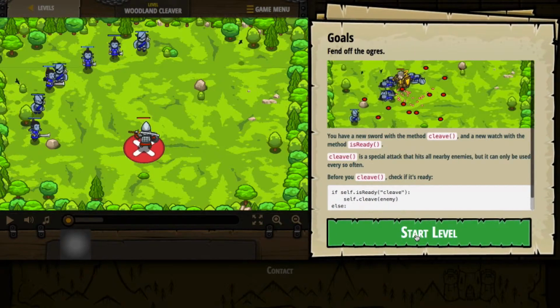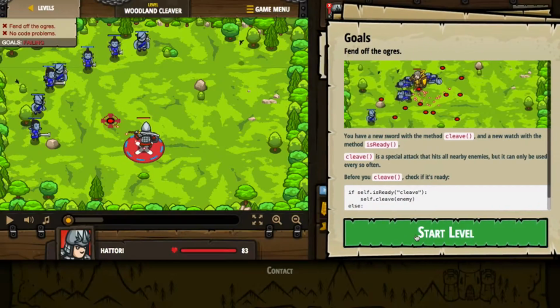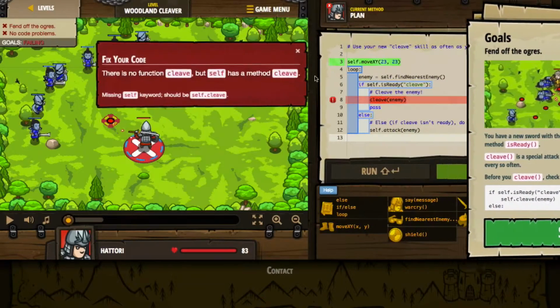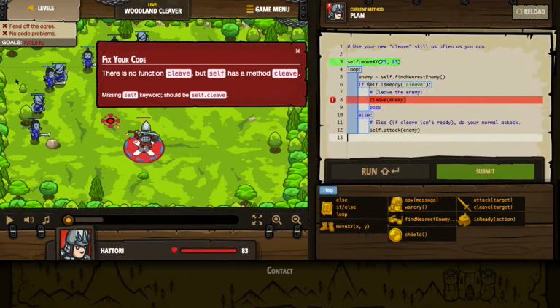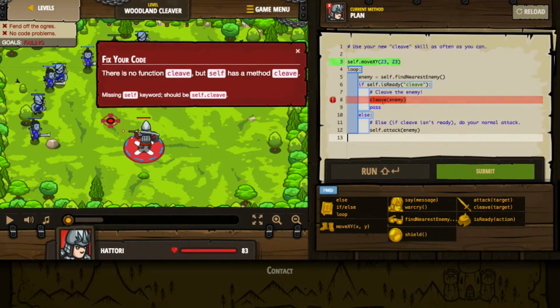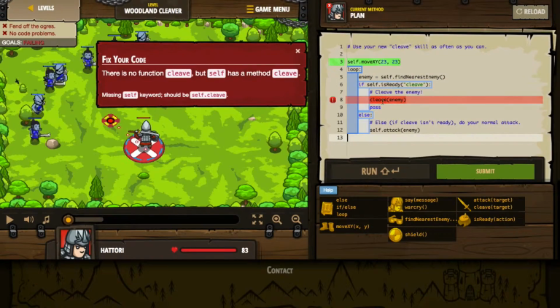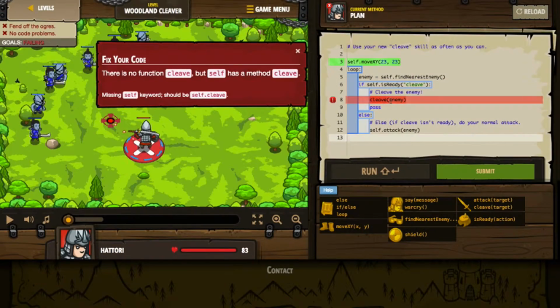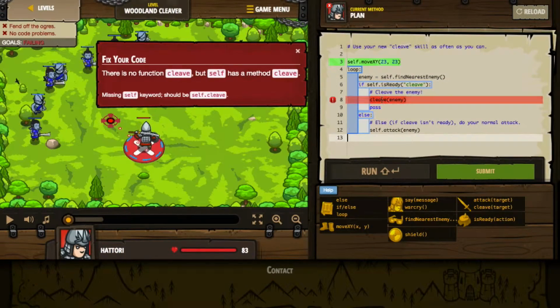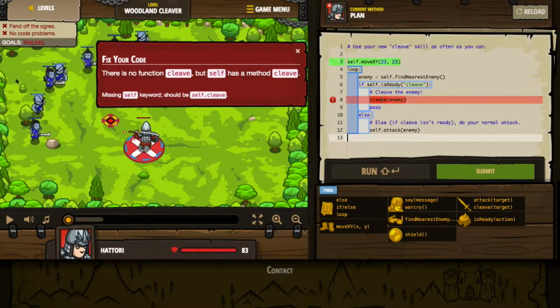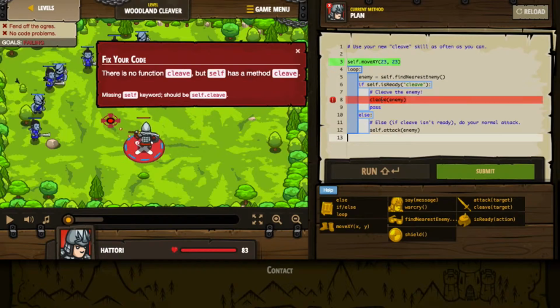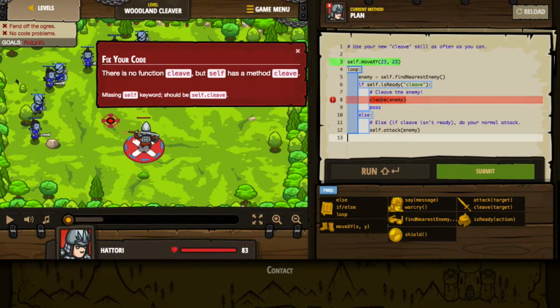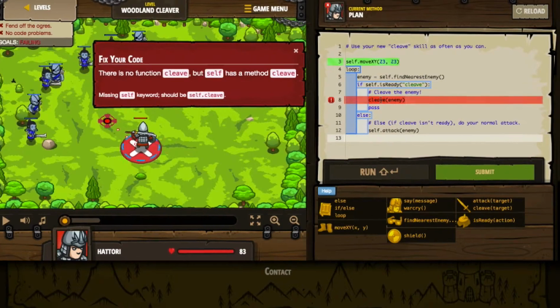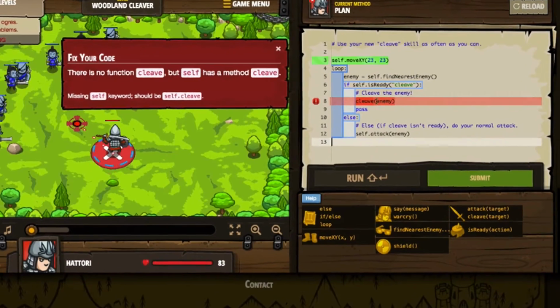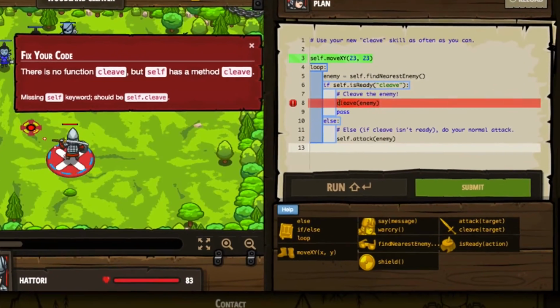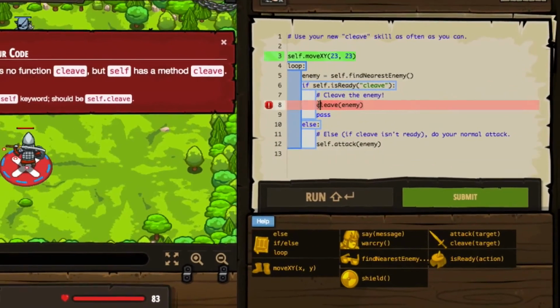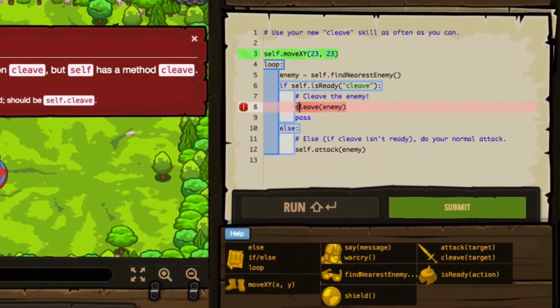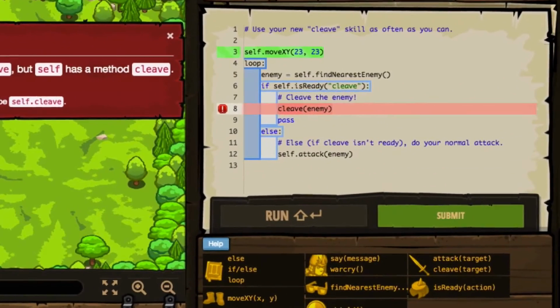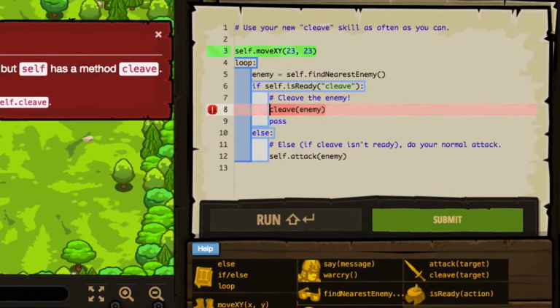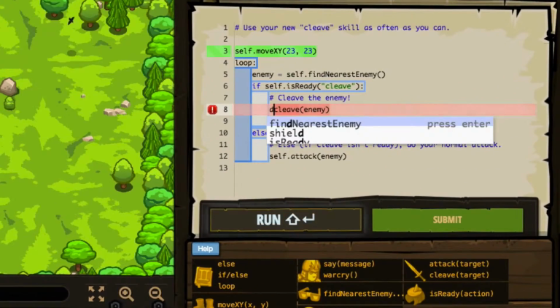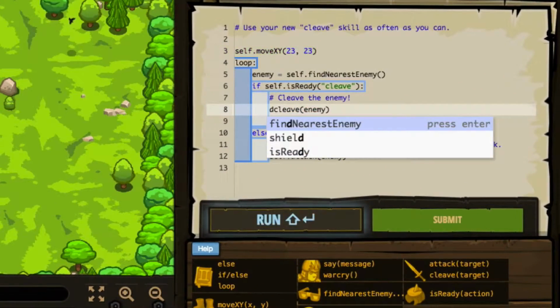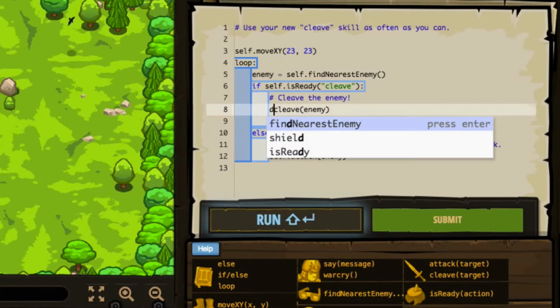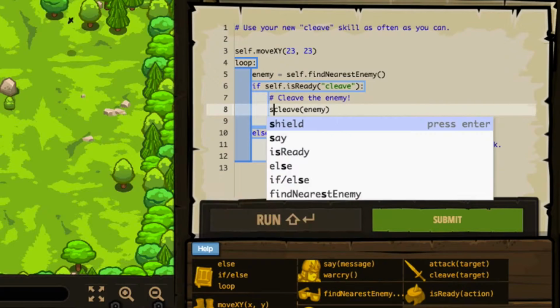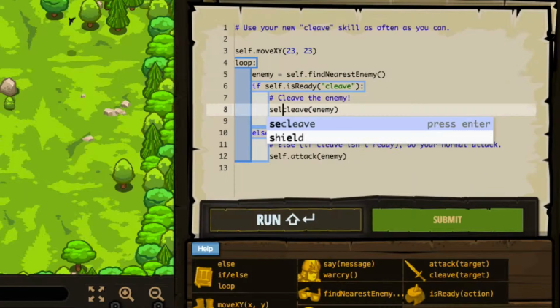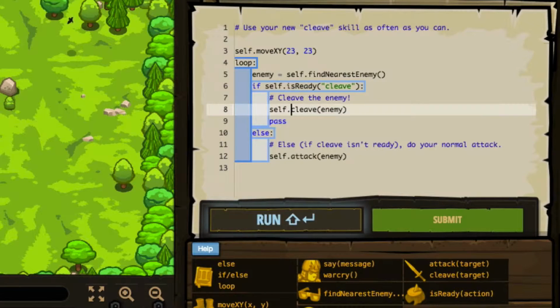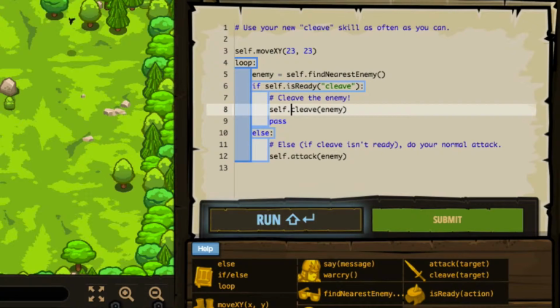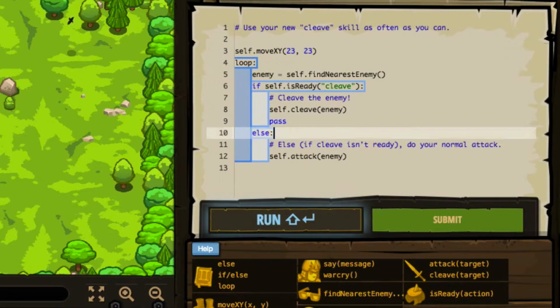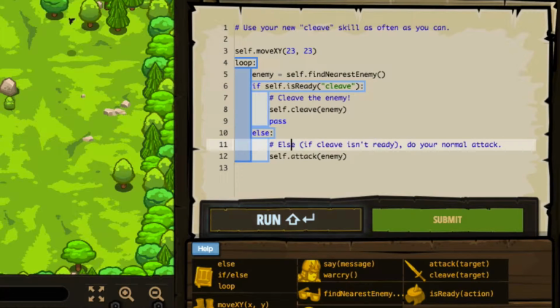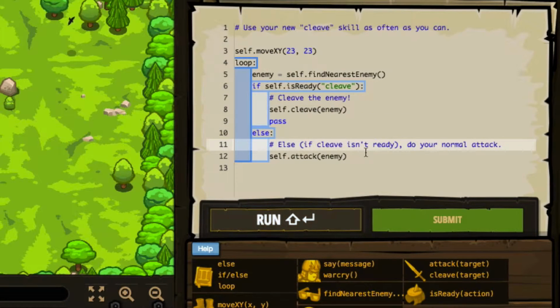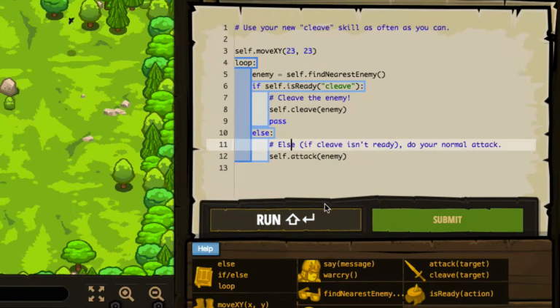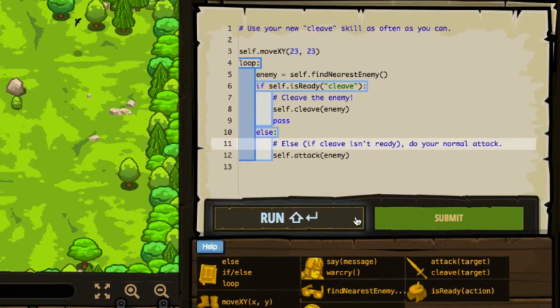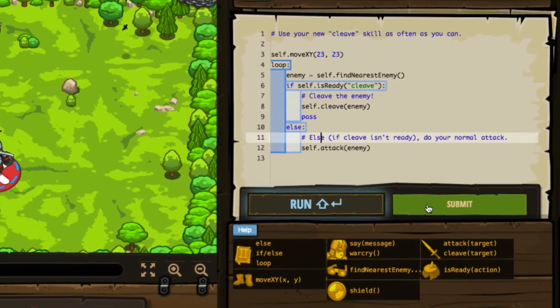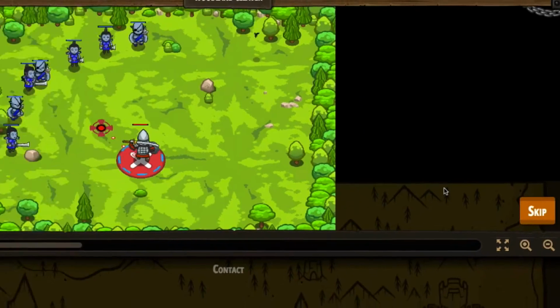I'm going to go right ahead and start the level and go right back here. There's no cleave, but self has a method cleave. So we'll go ahead and say self.cleave enemy, self.attack, and we'll go ahead and submit that.